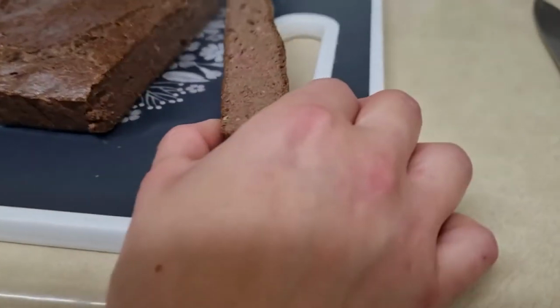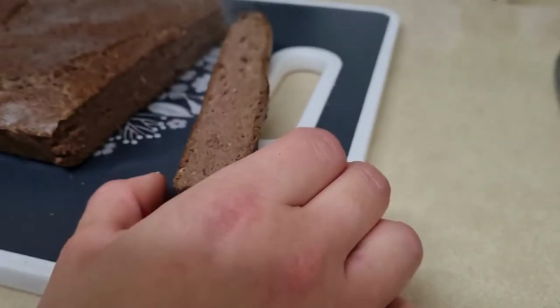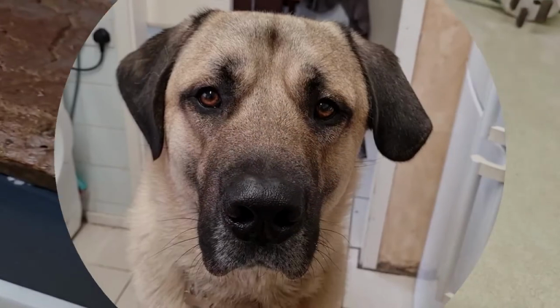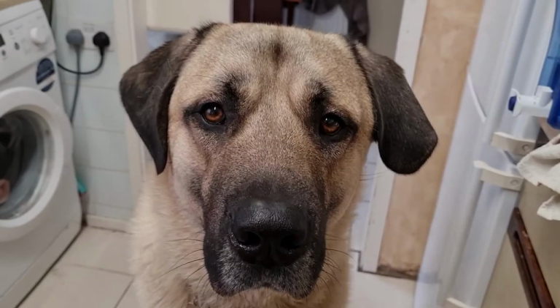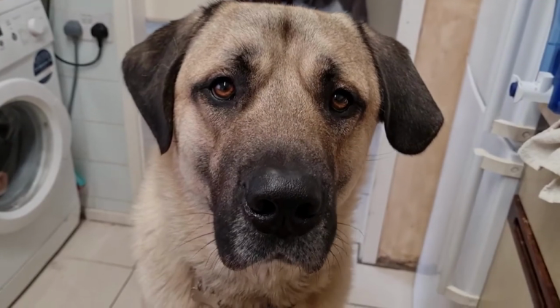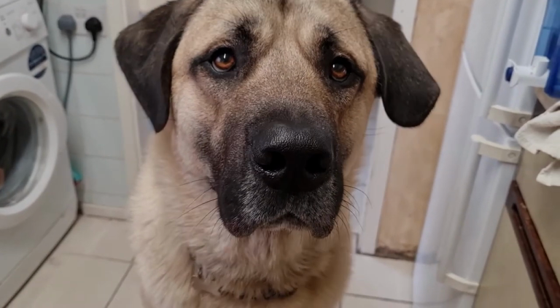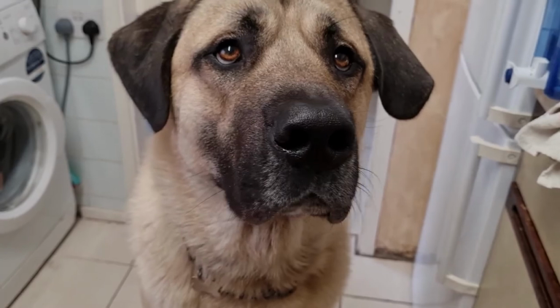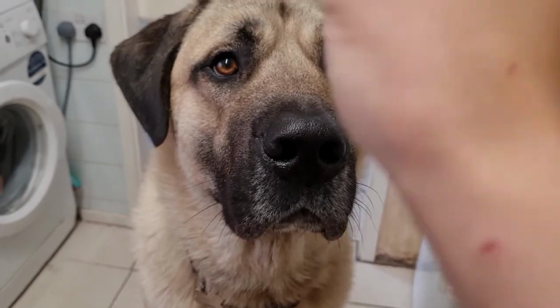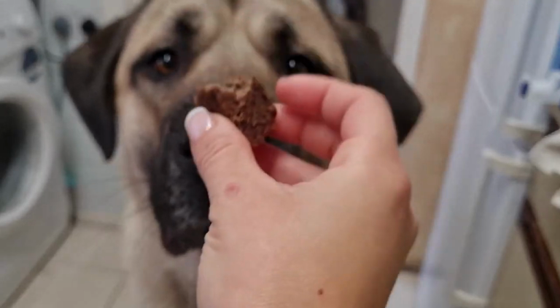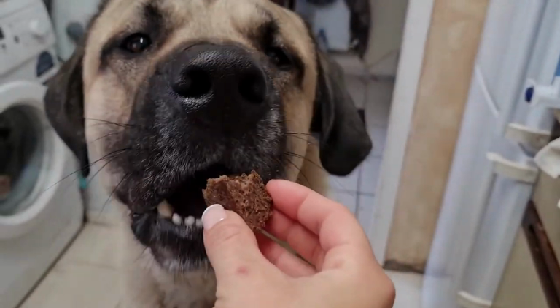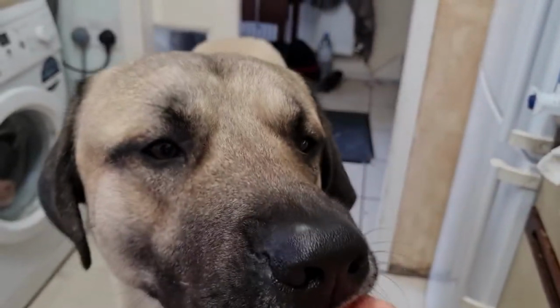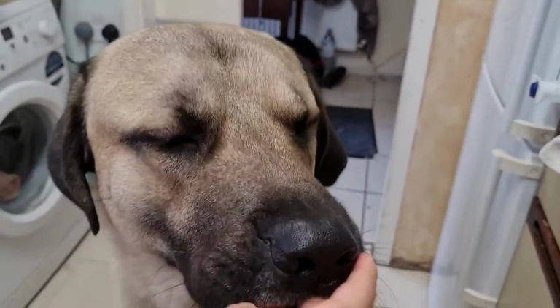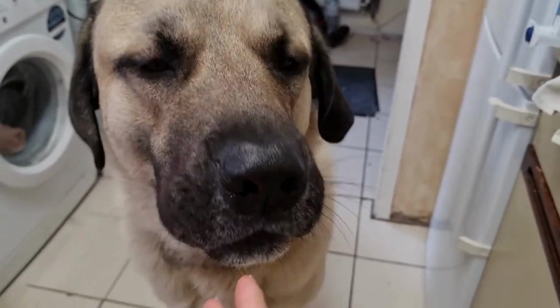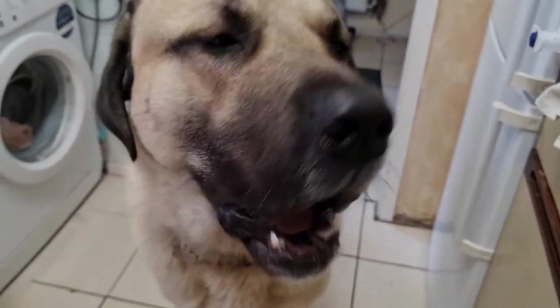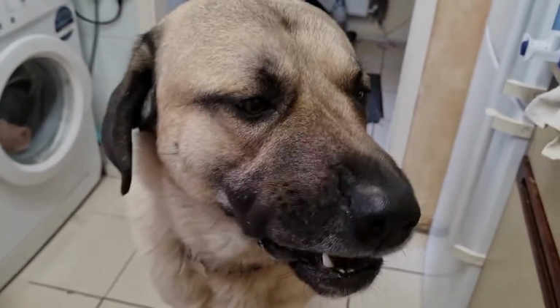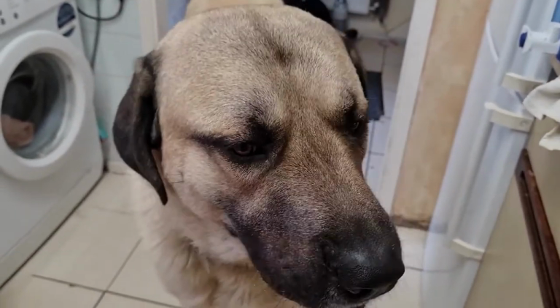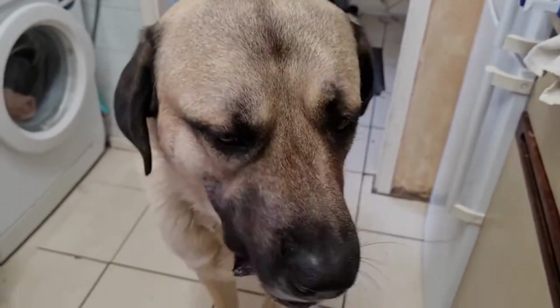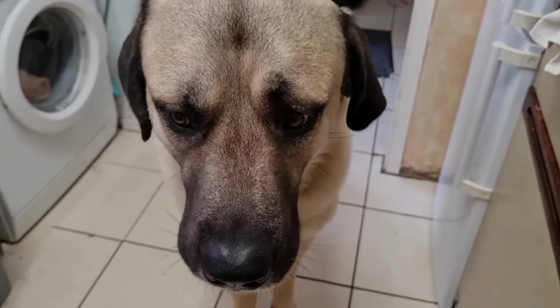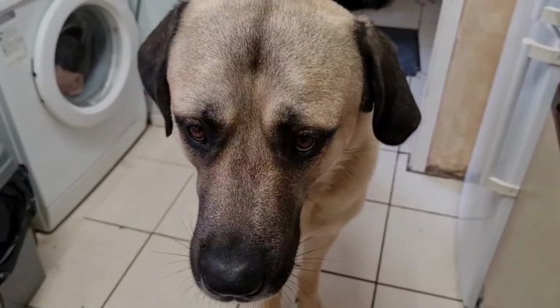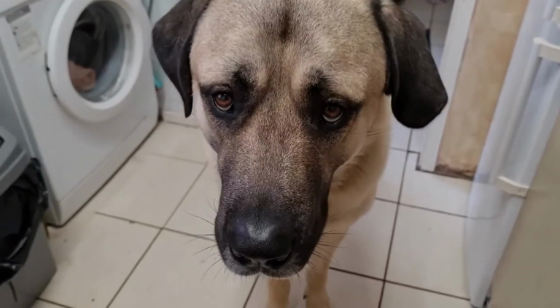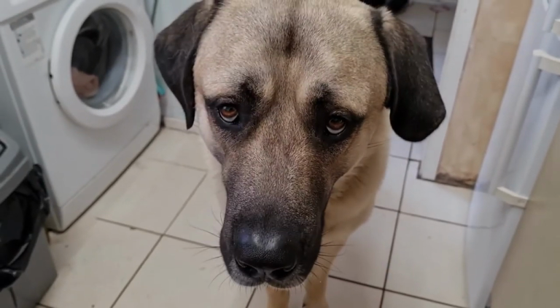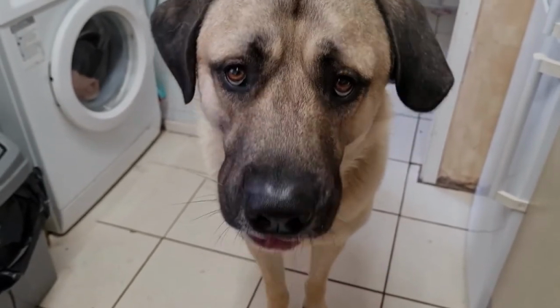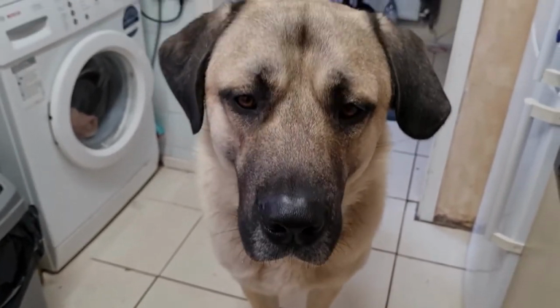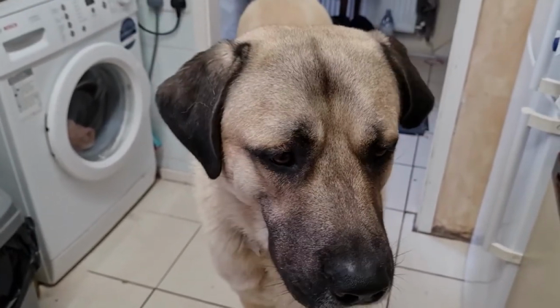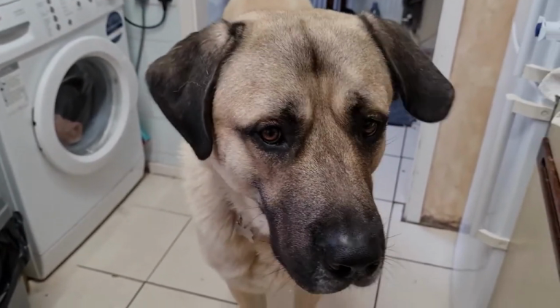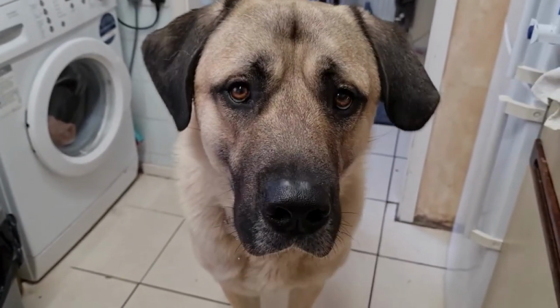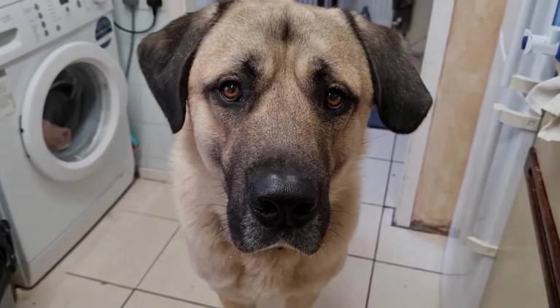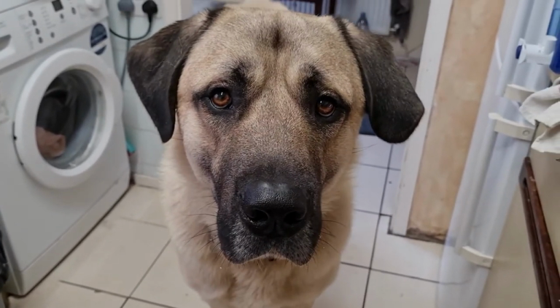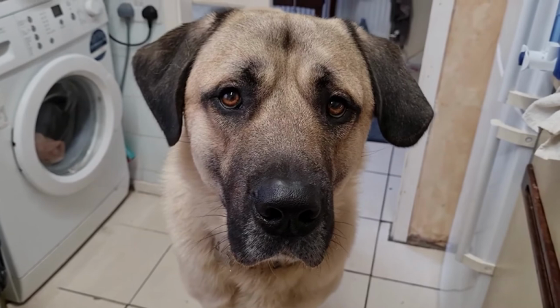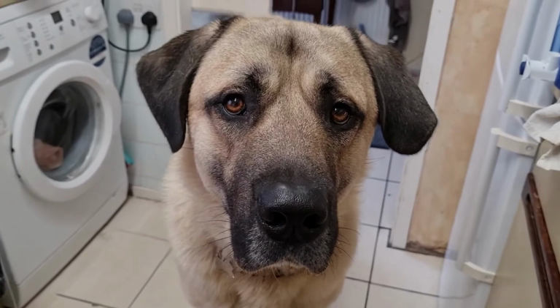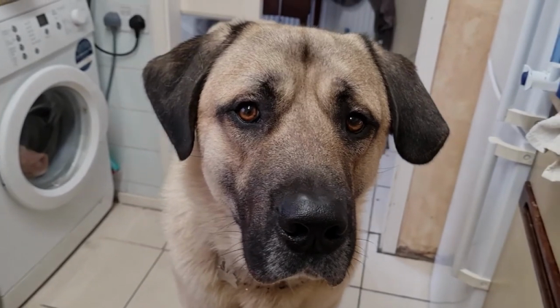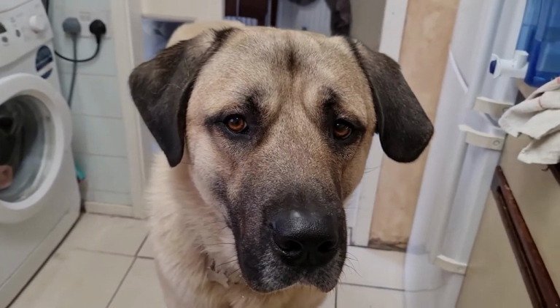Now we're going to check if the treats are good. Do you like it? No more for the rest of the night, yeah. Good boy!